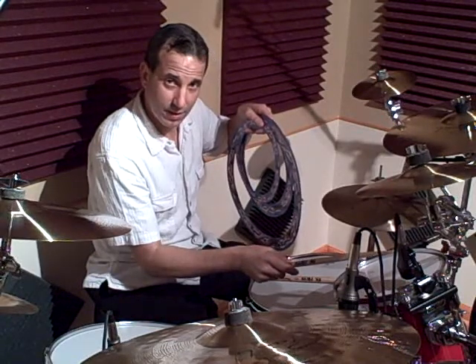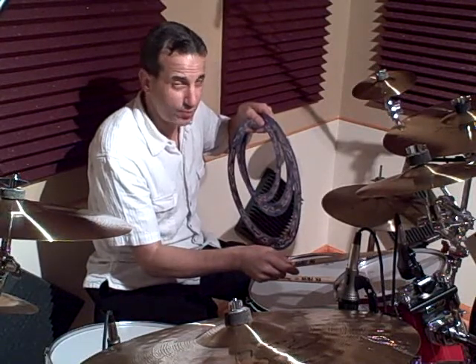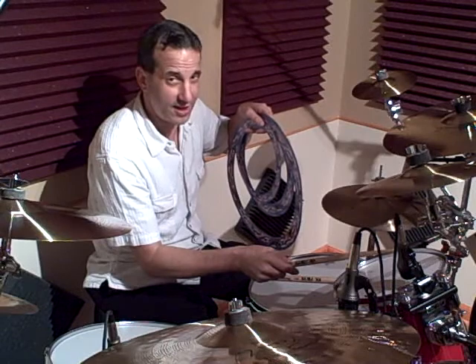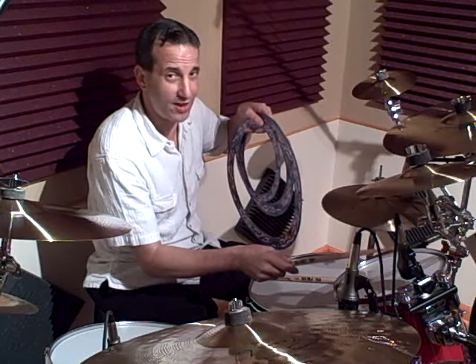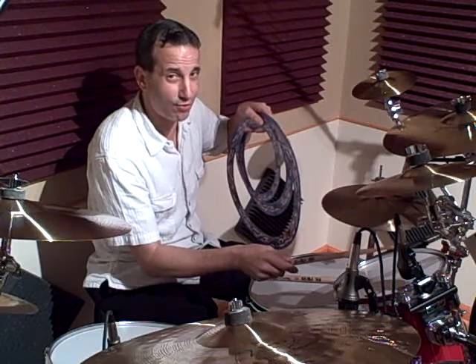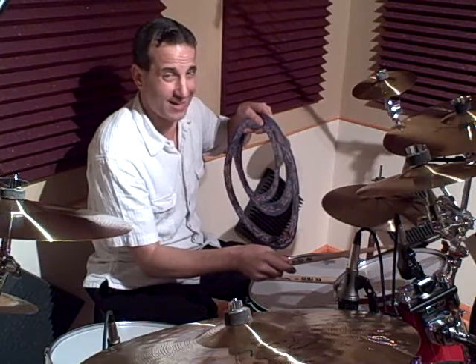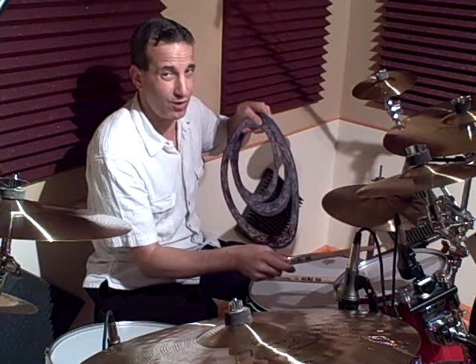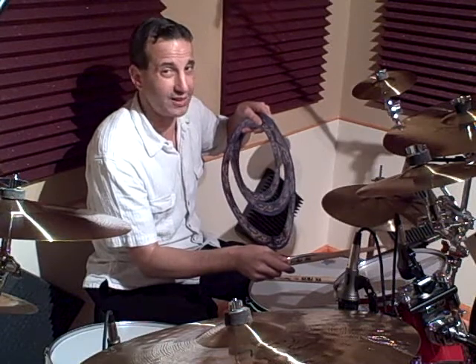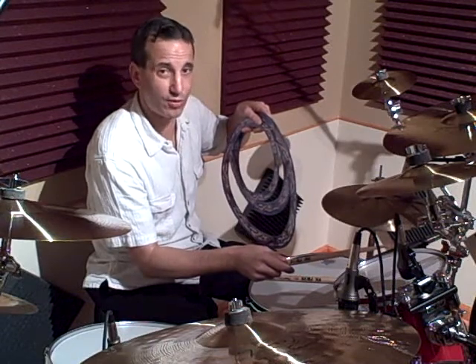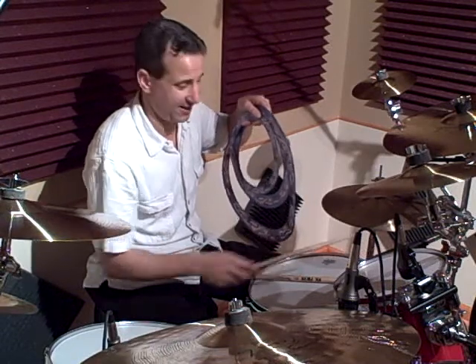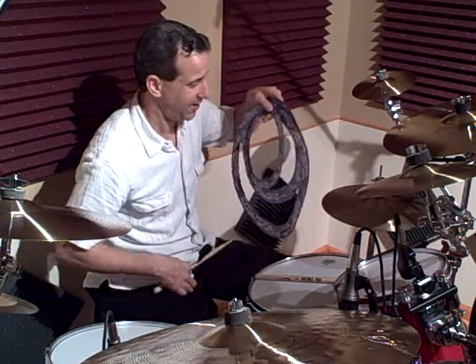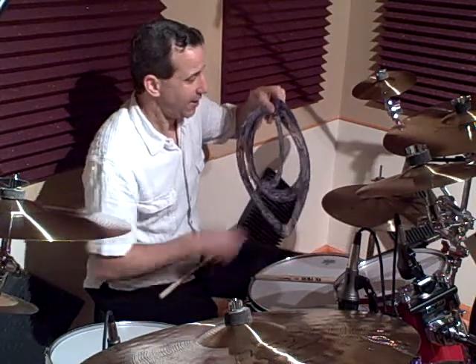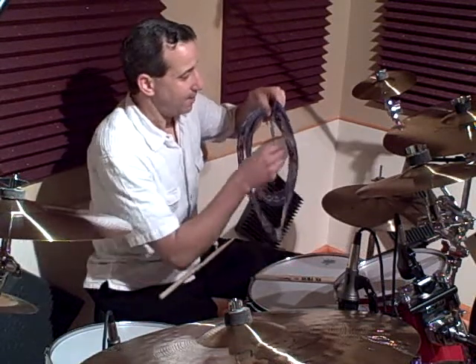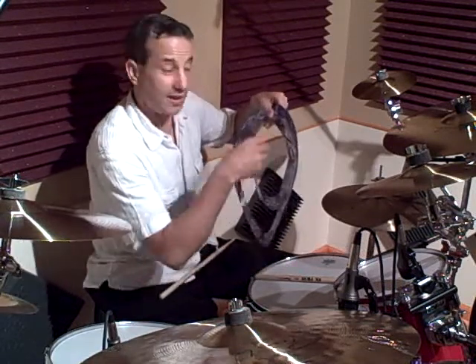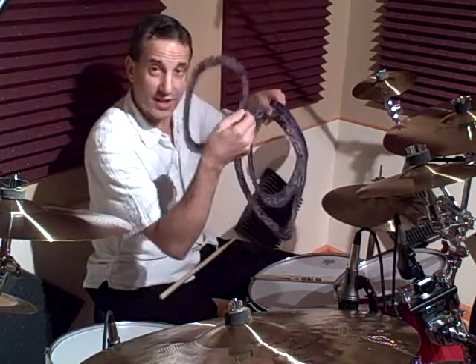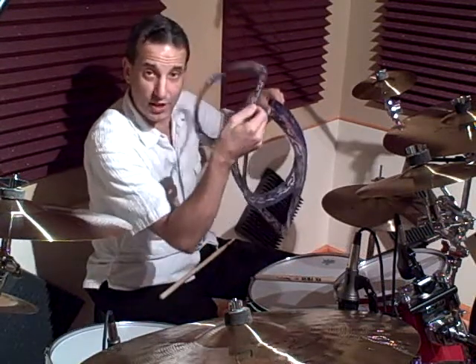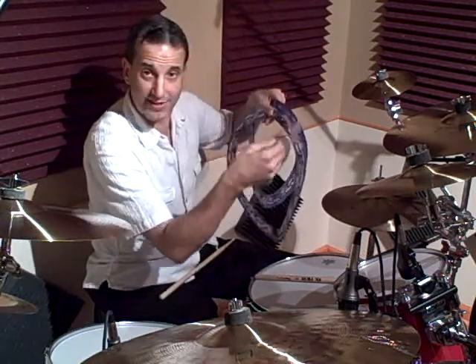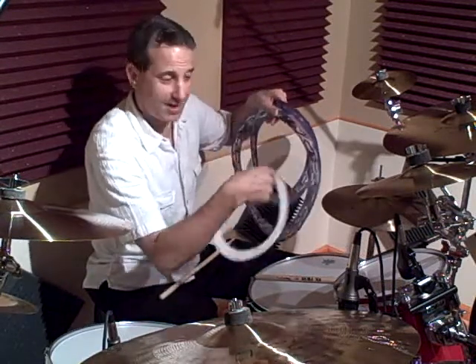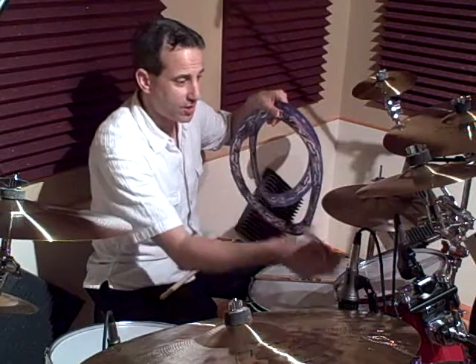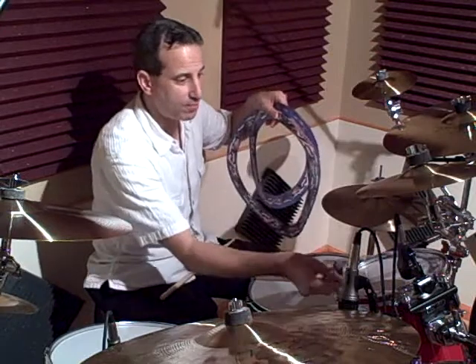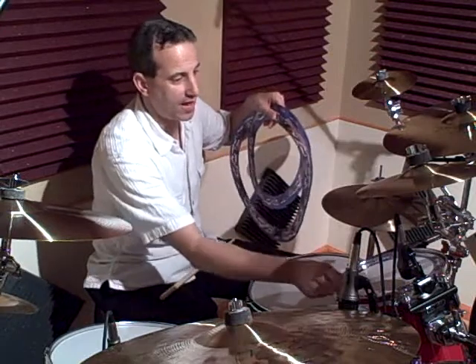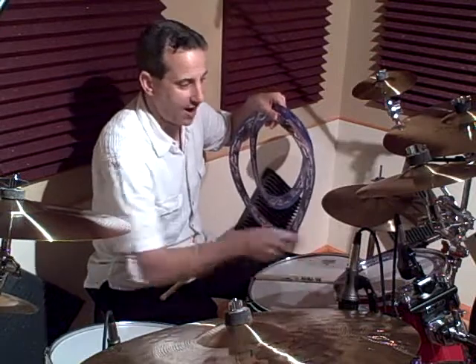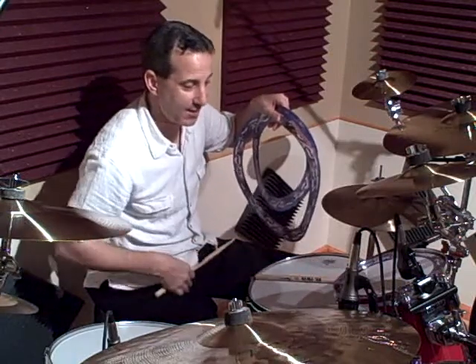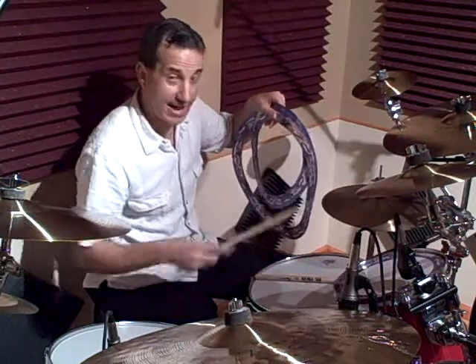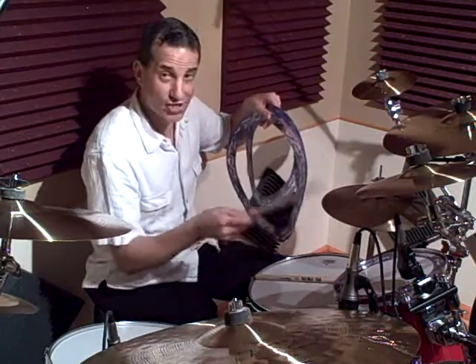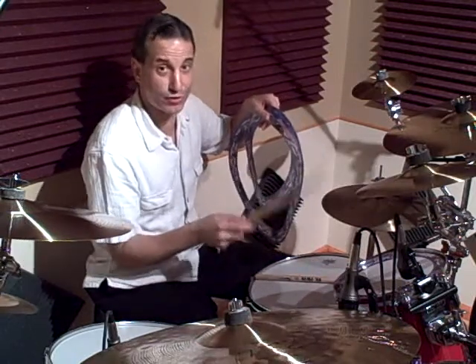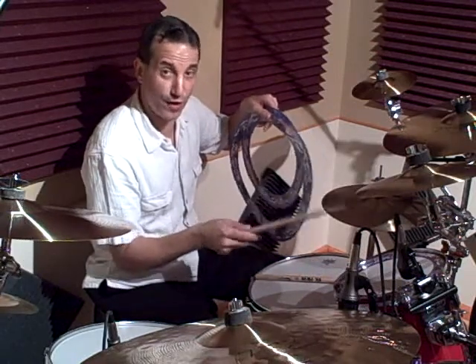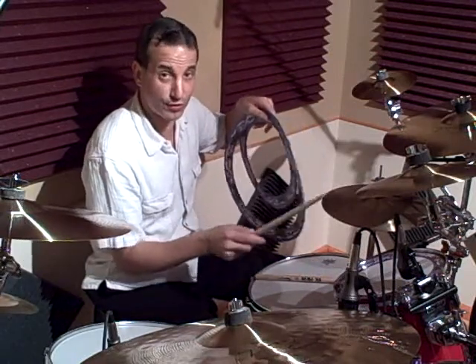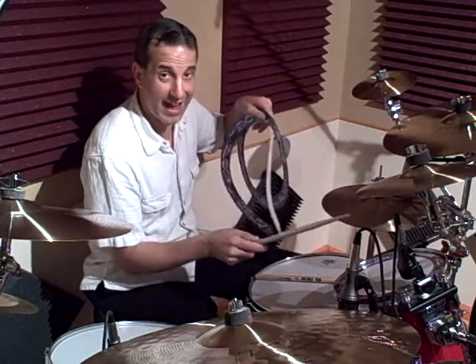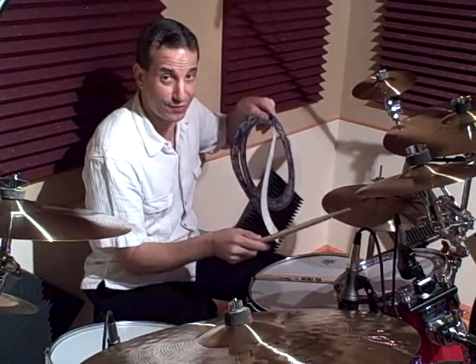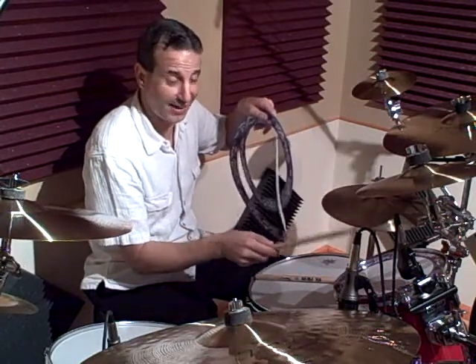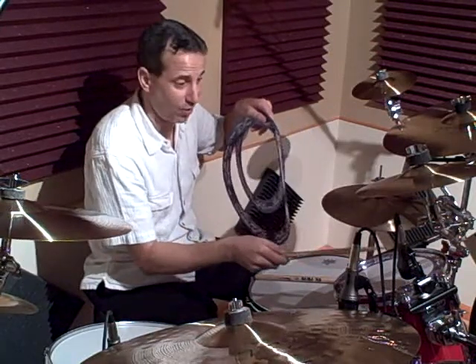You really hear that ring — a lot of ring. Now let's take a Killer Ring, 10 inch, and put it on the tom. Now check out the focused, fat, defined tone.